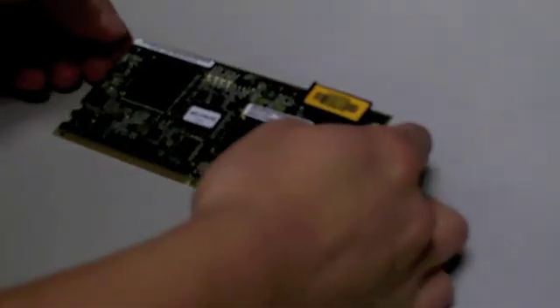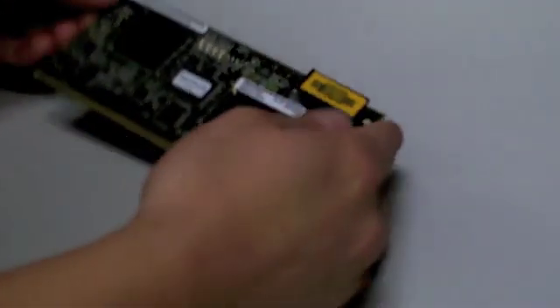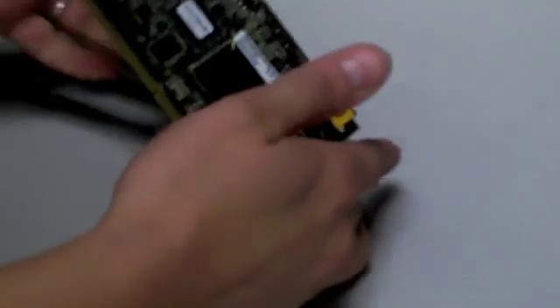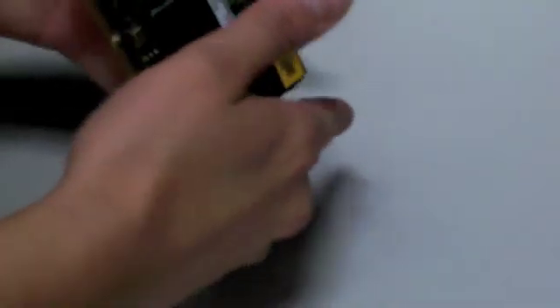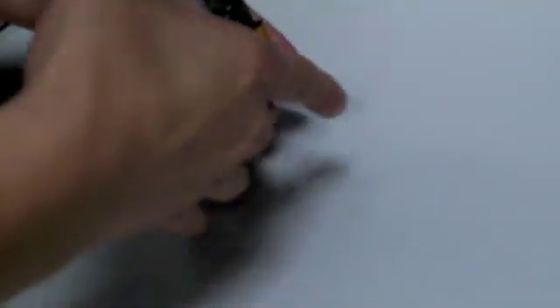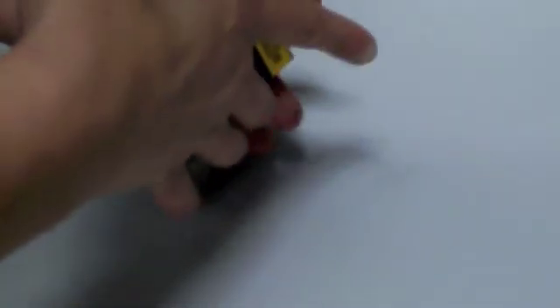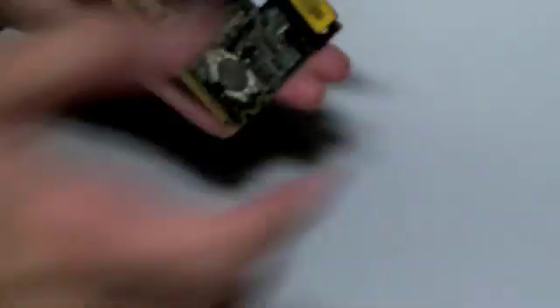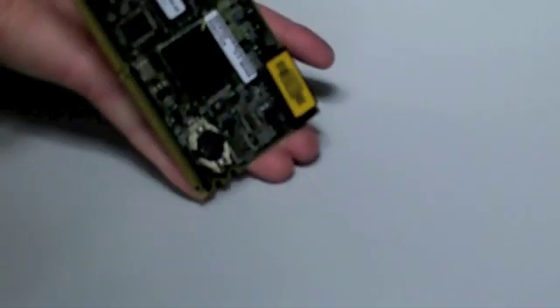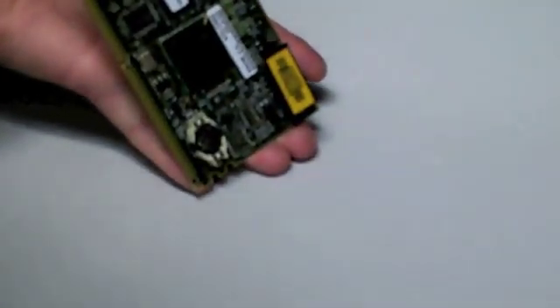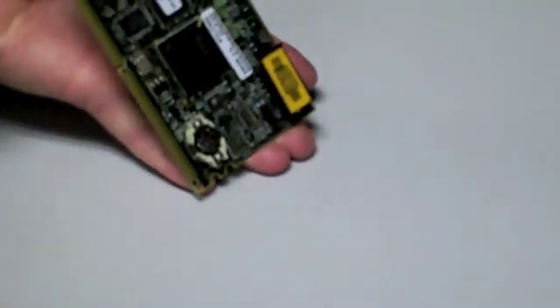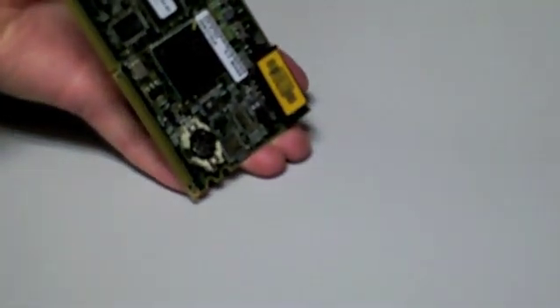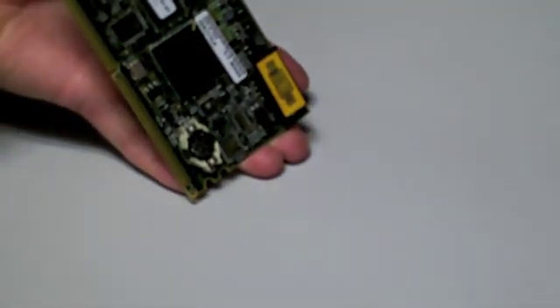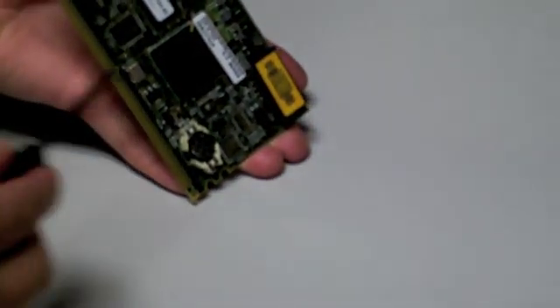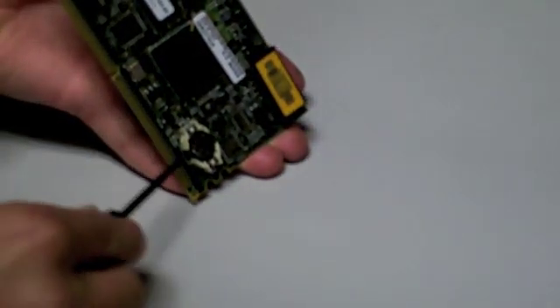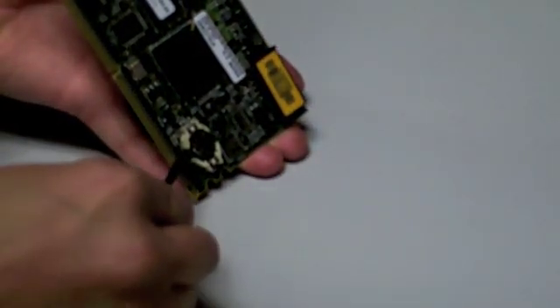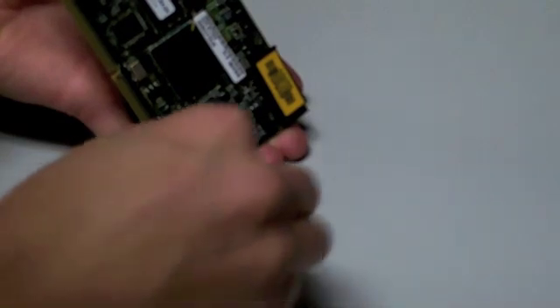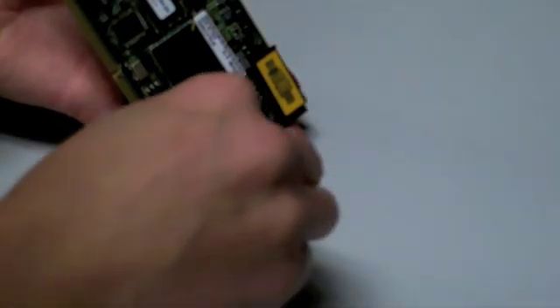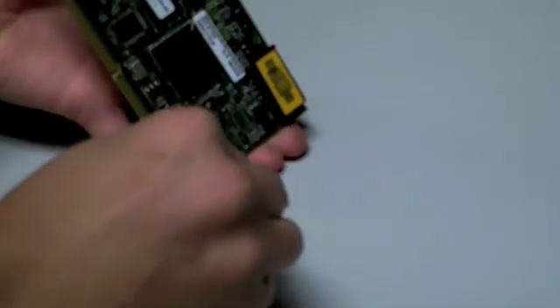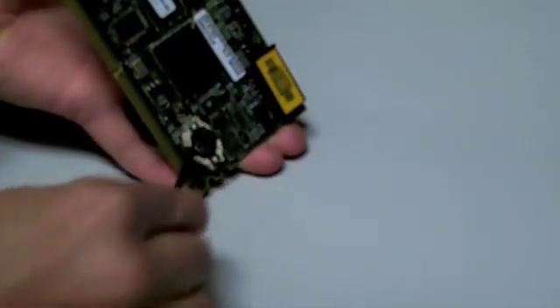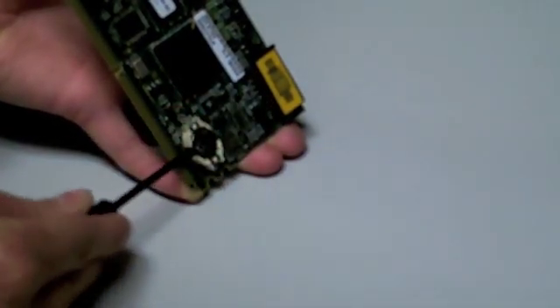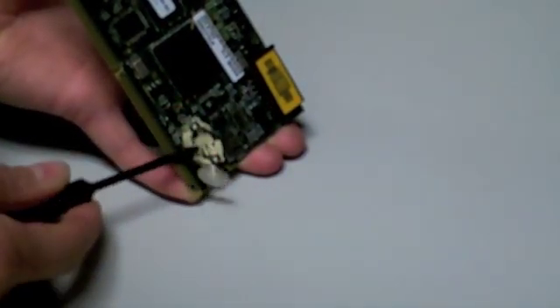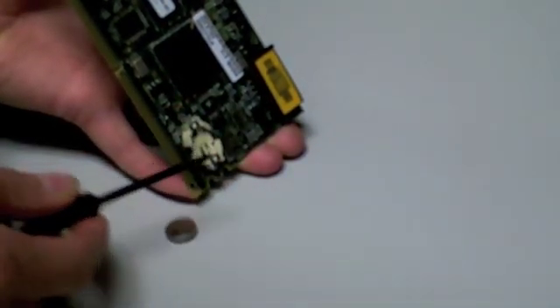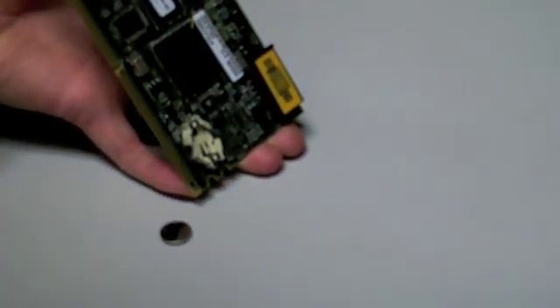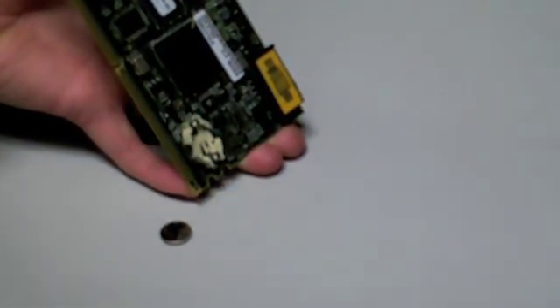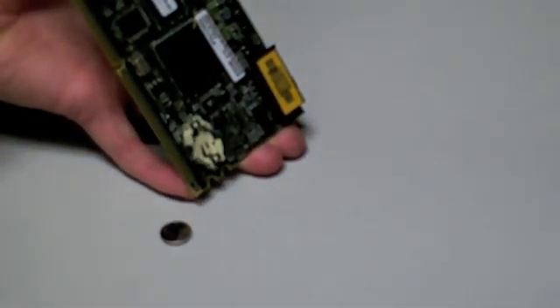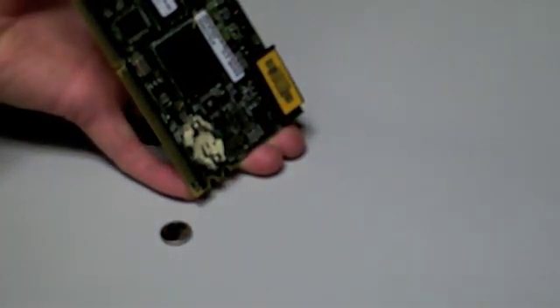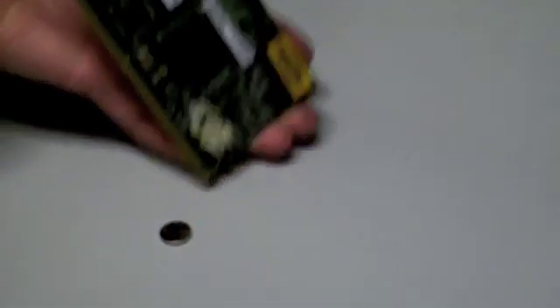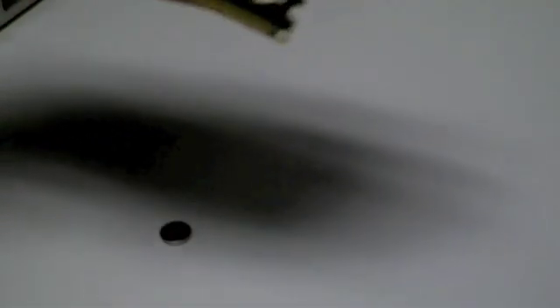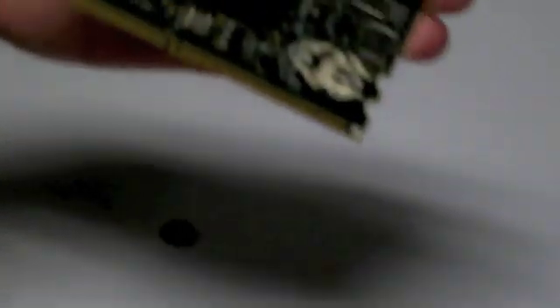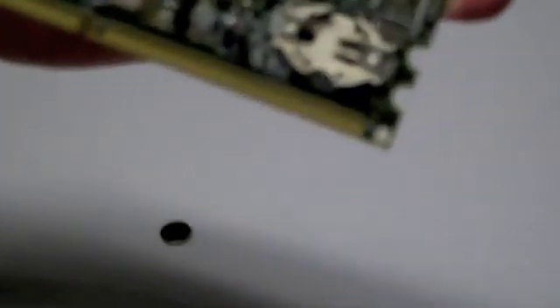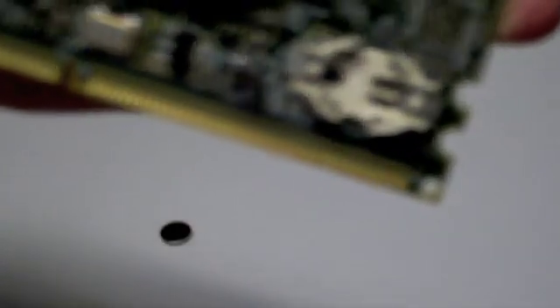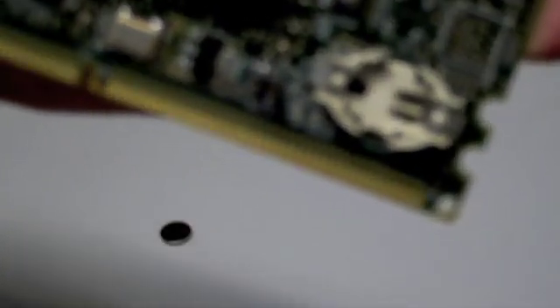Once the card is out, you can now take your plastic screwdriver or pick and gently remove the battery. Holding the plastic screwdriver perpendicular to the card and slowly lifting can ensure your battery comes out with ease.